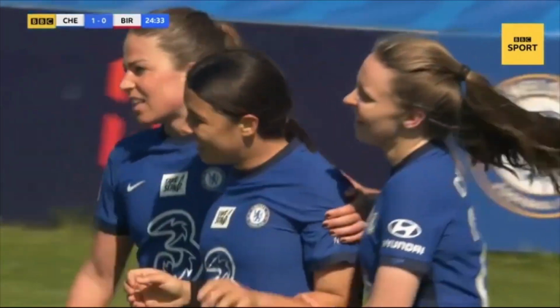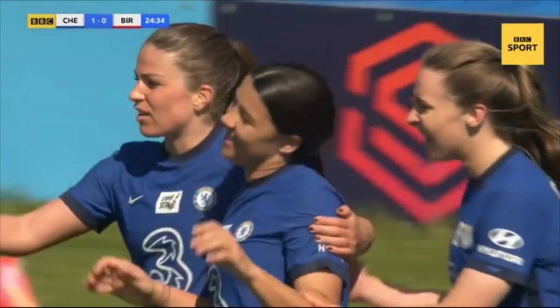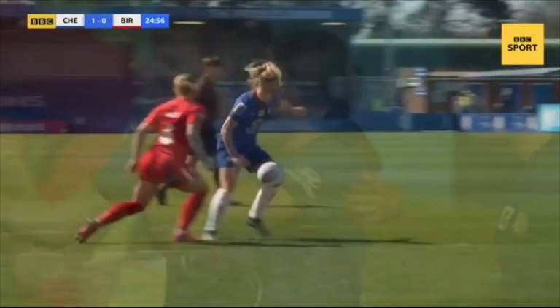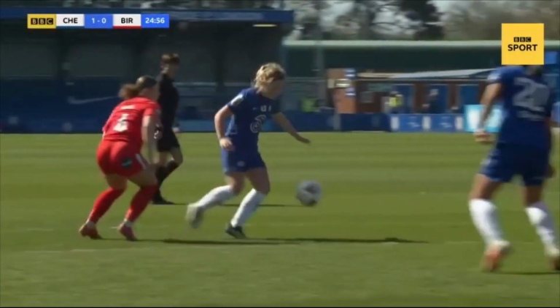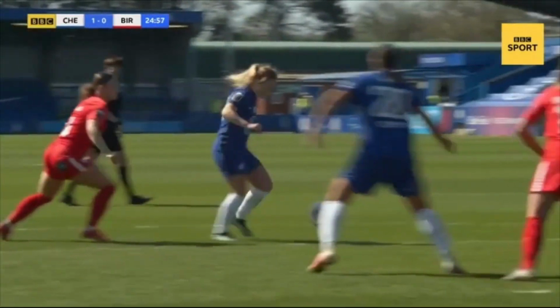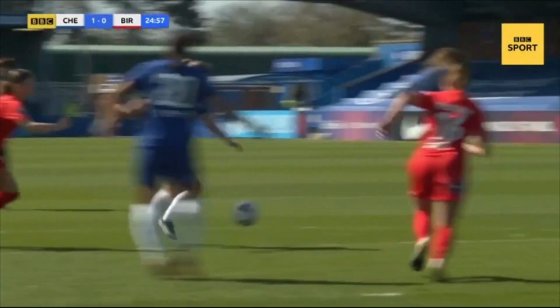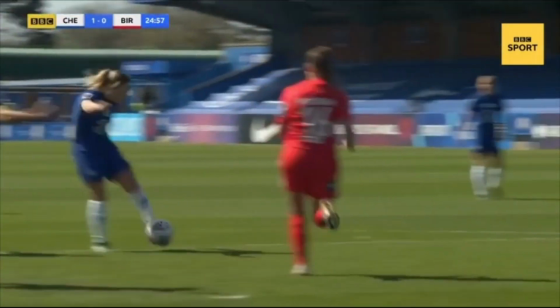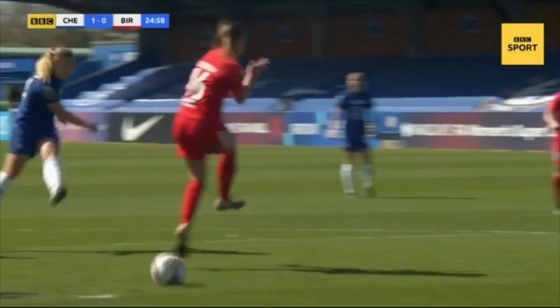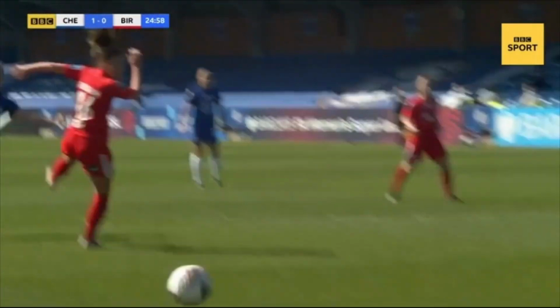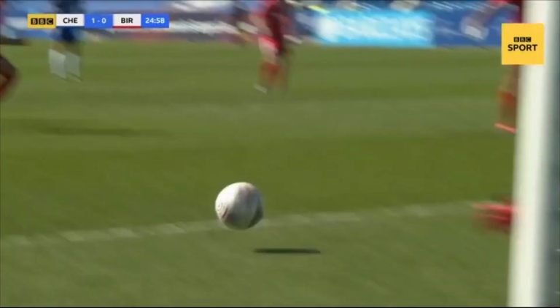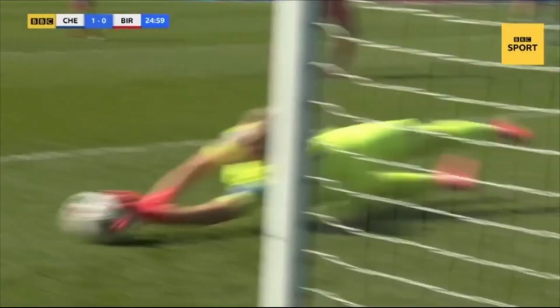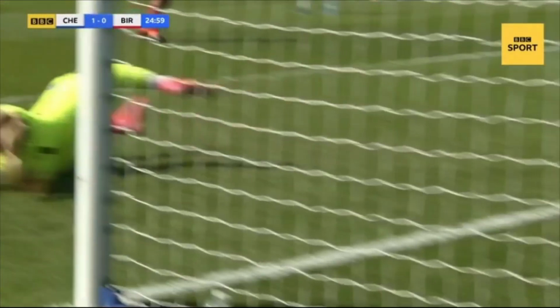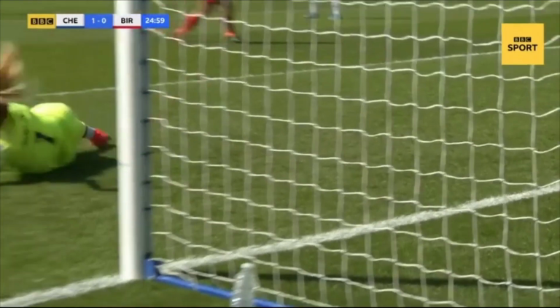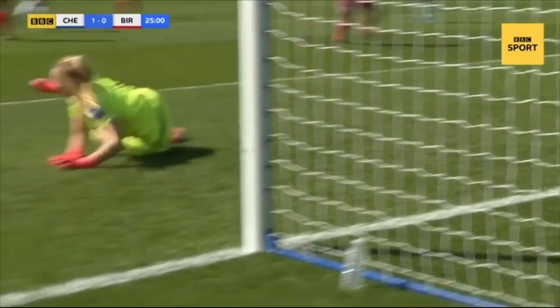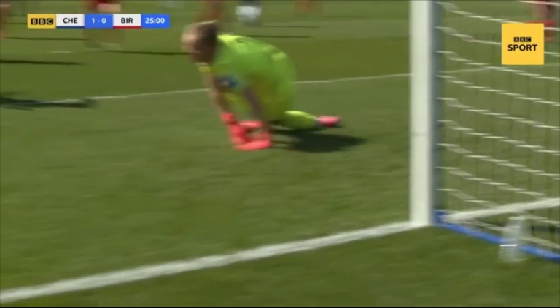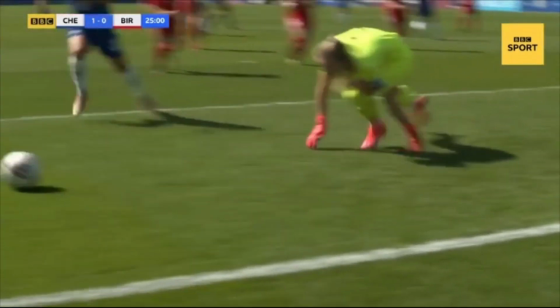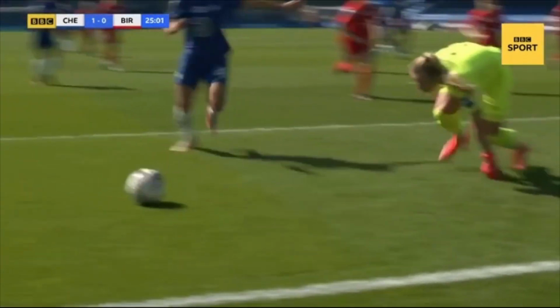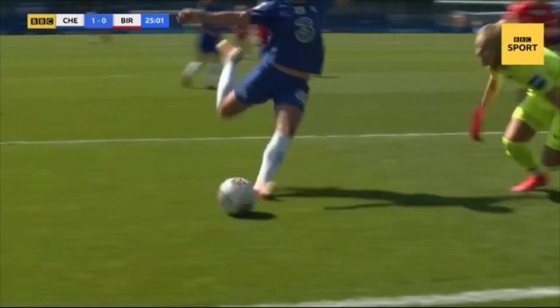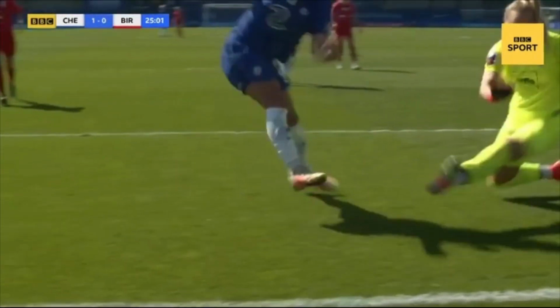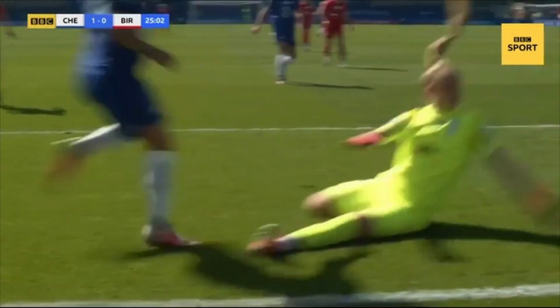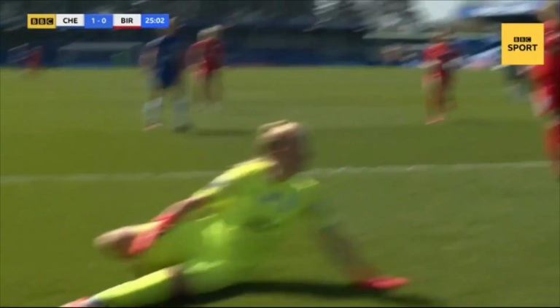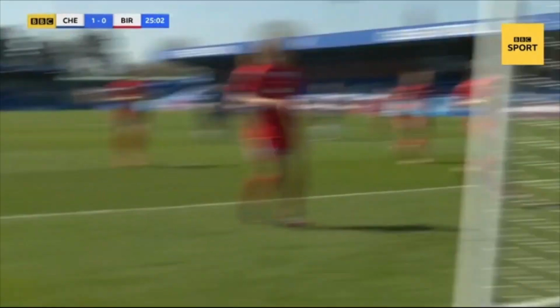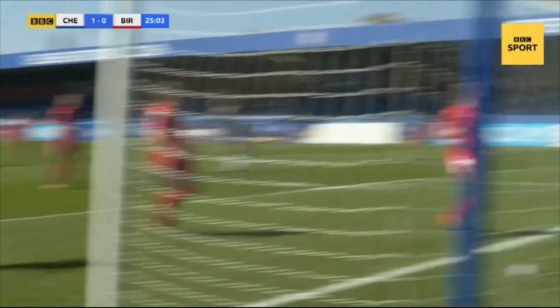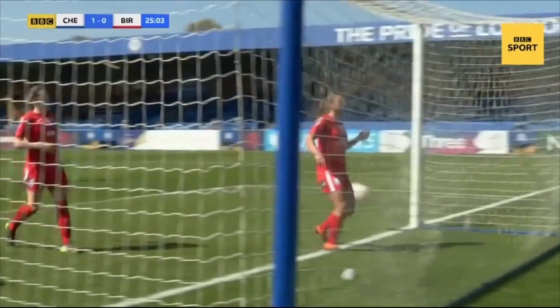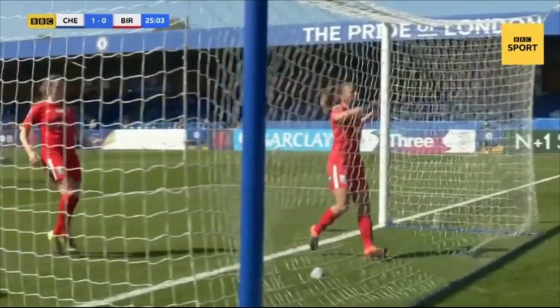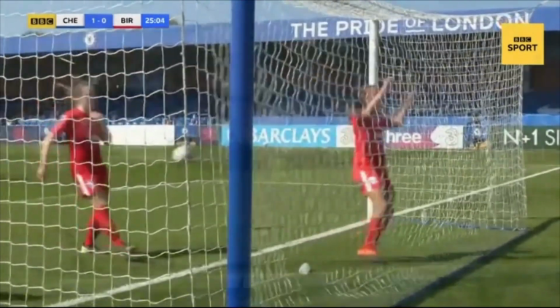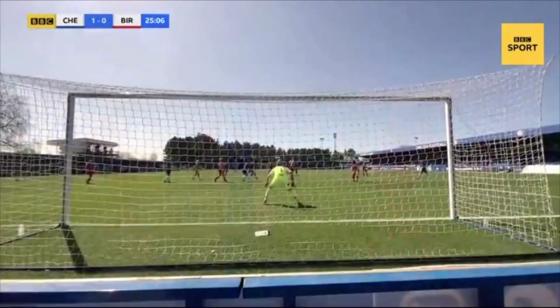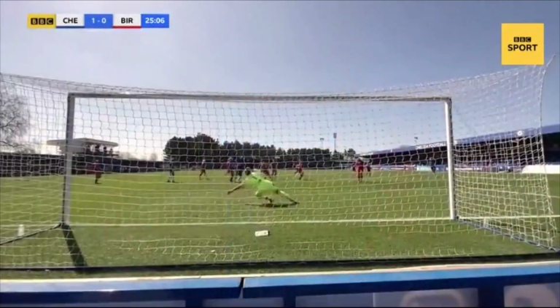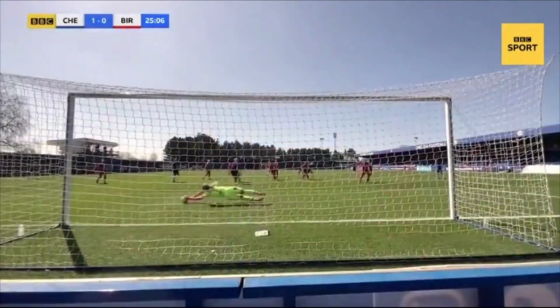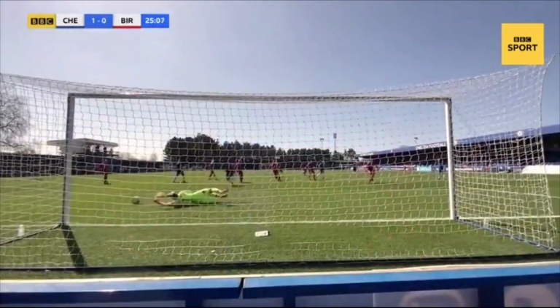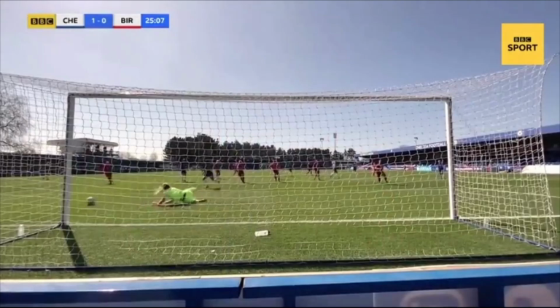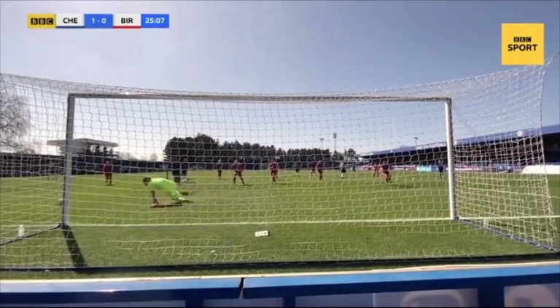It was initially saved by Hannah Hampton who could only parry it into the path of the Australian. This is a really tight angle but she finished it really well.